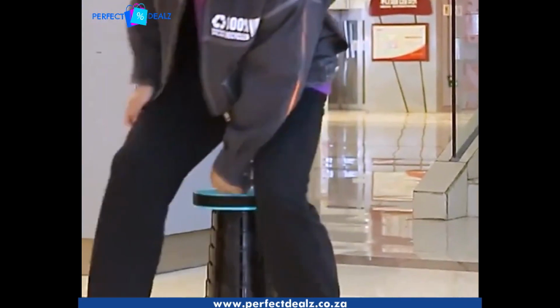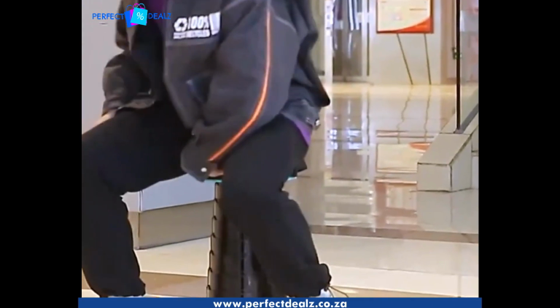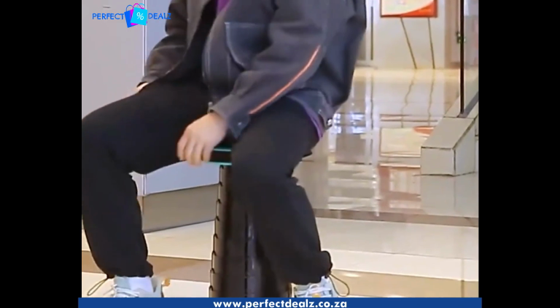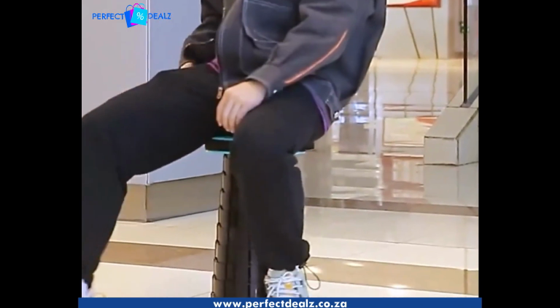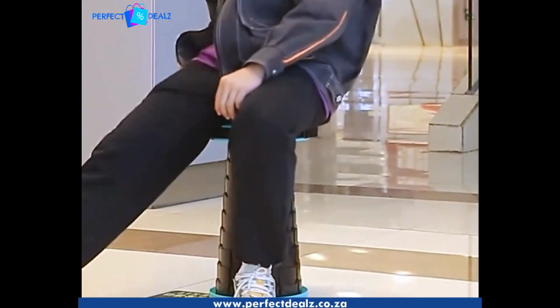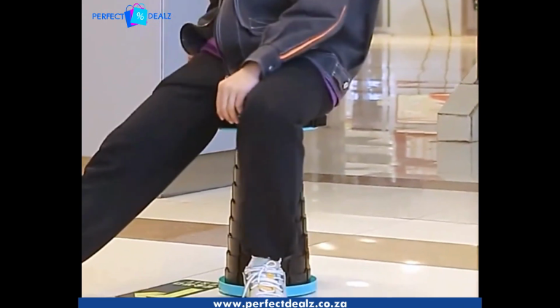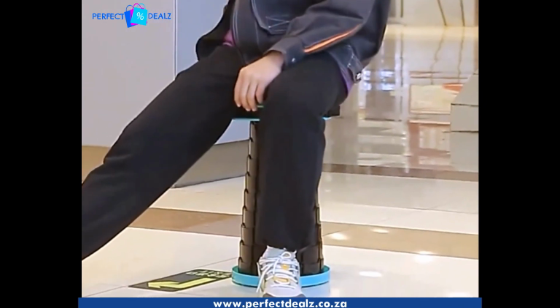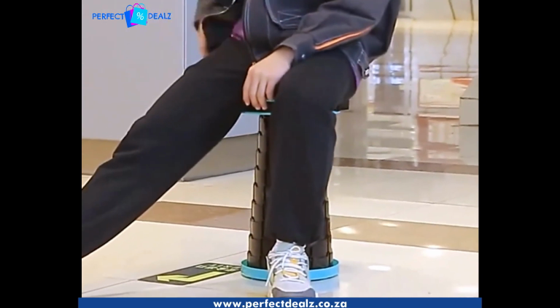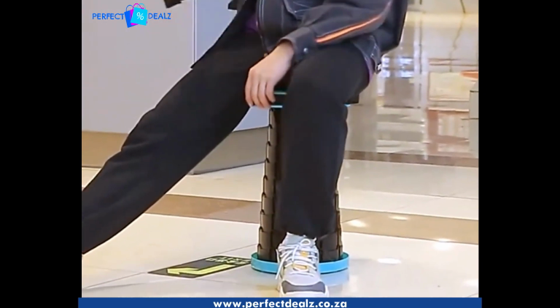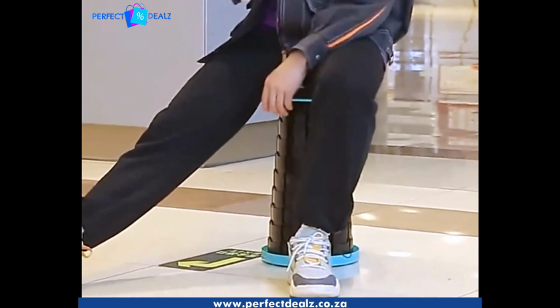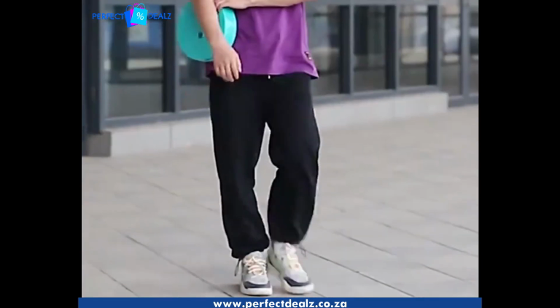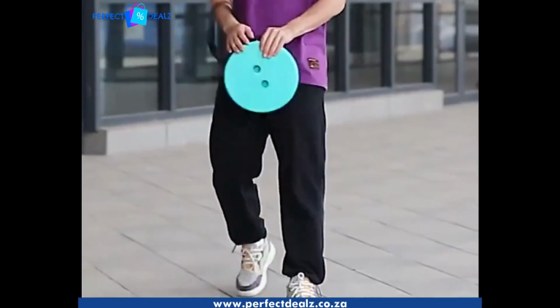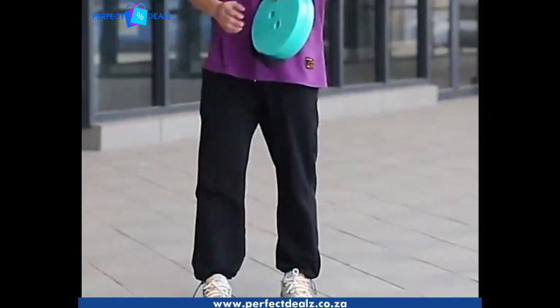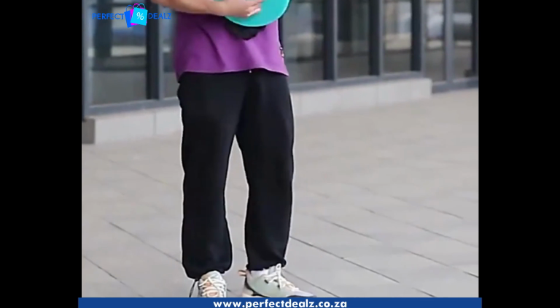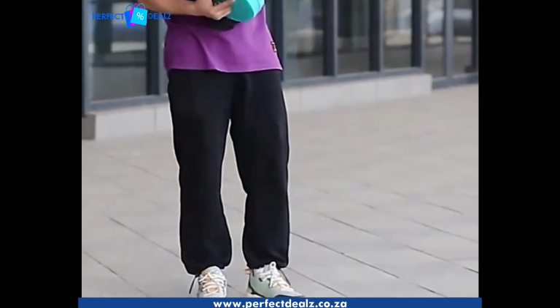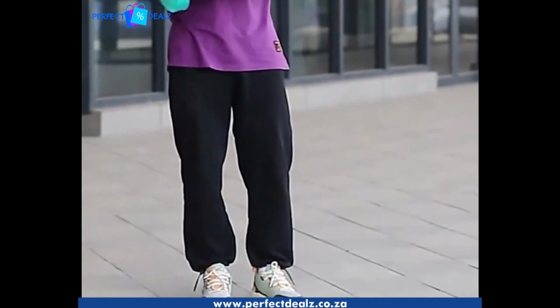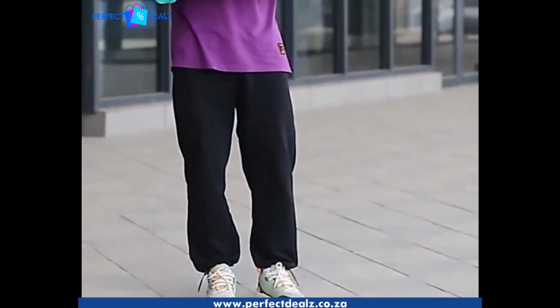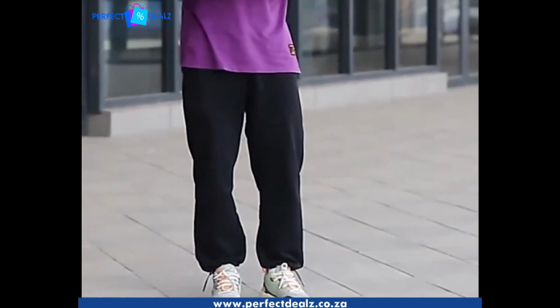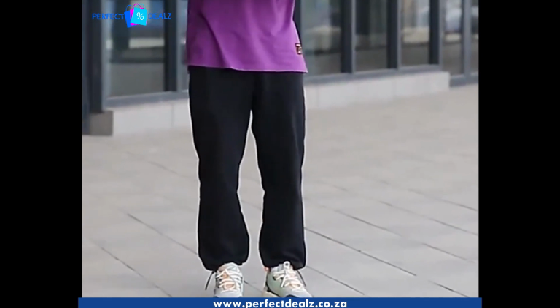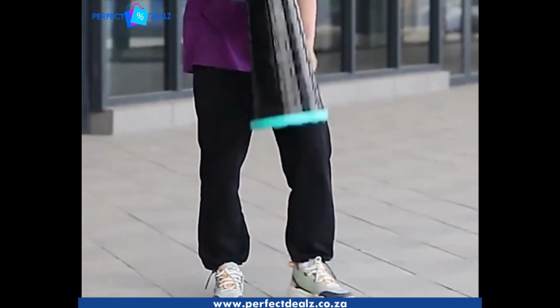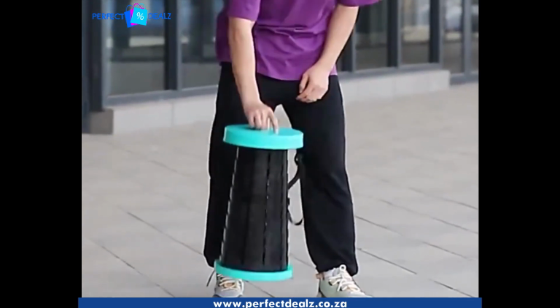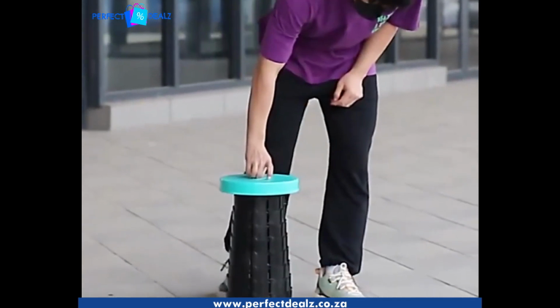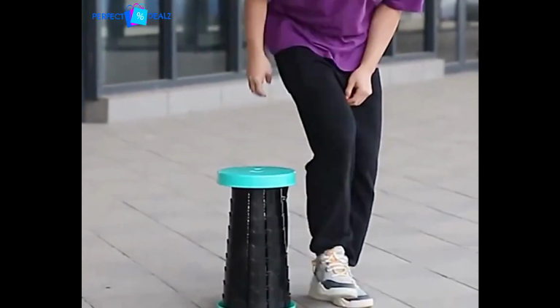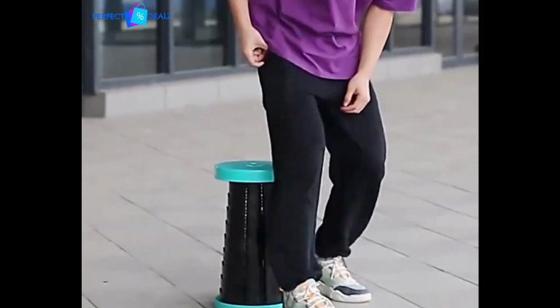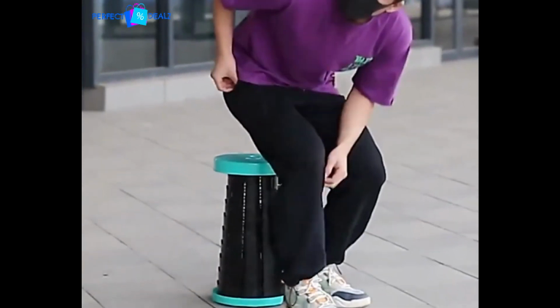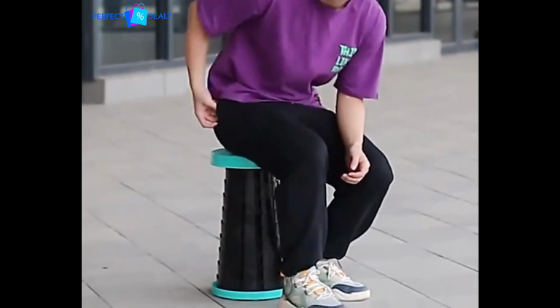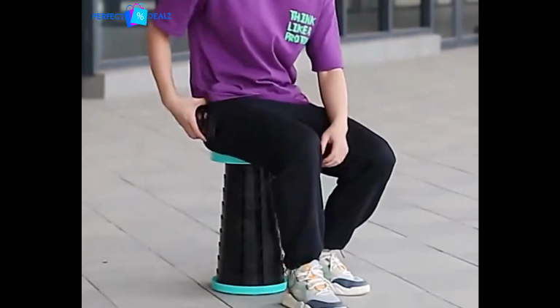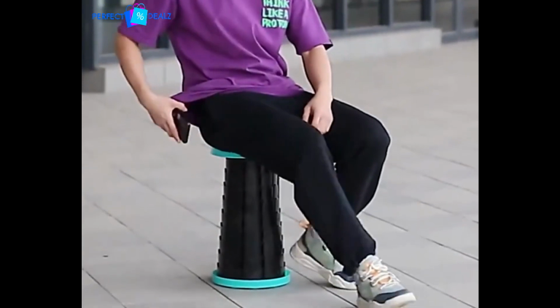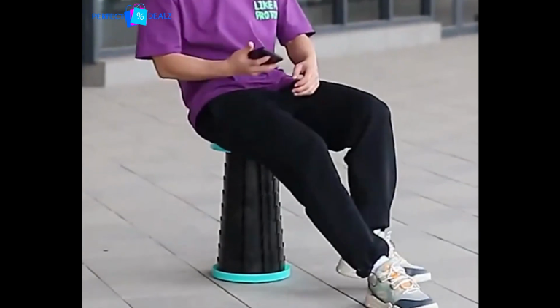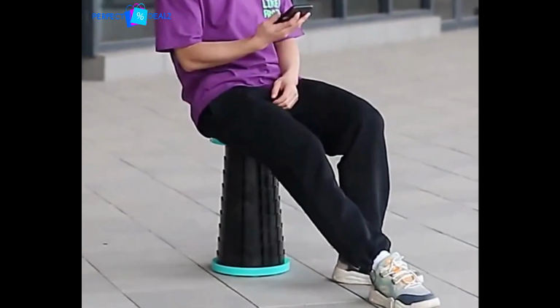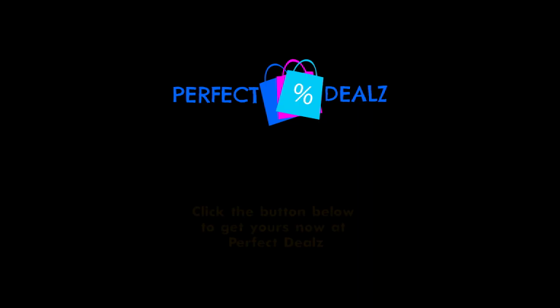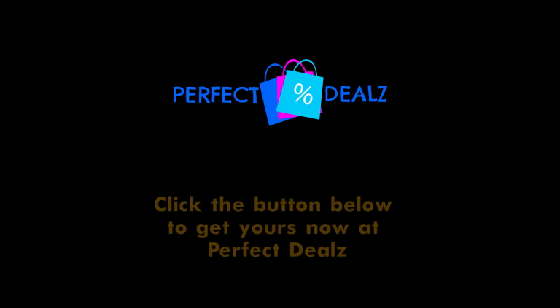Get your Portable Retractable Folding Stool today and make your outdoor activities more comfortable and convenient. So what are you waiting for? Click the button below to get yours now at Perfect Deals.